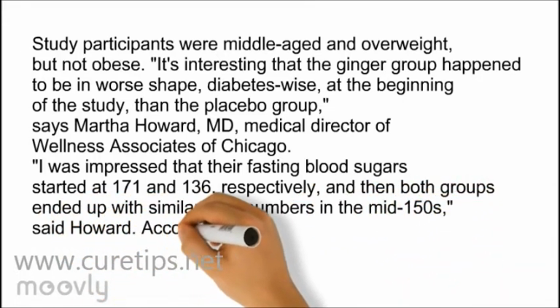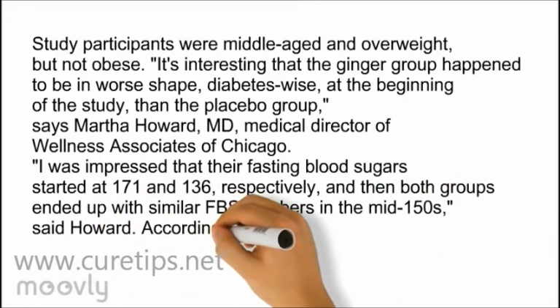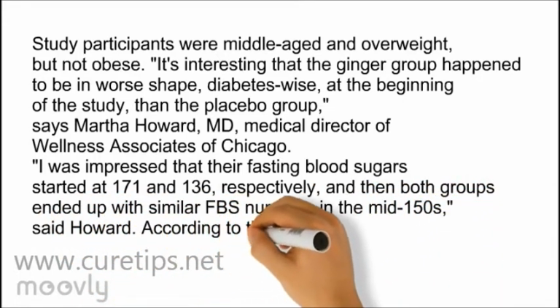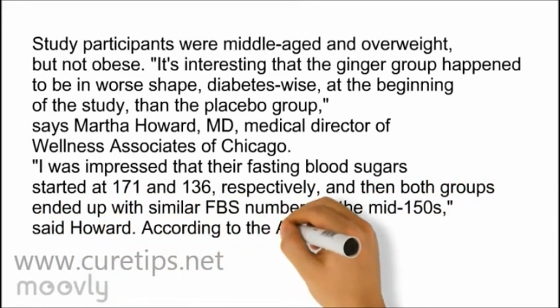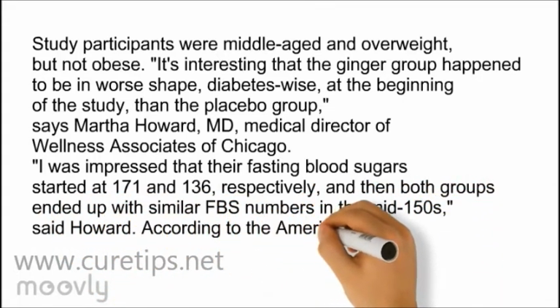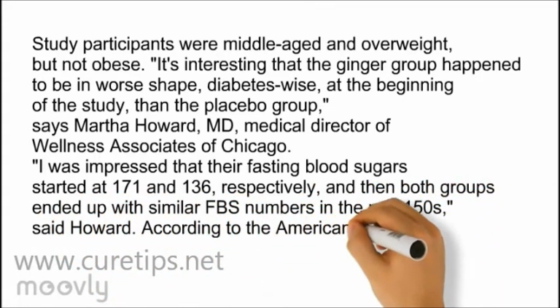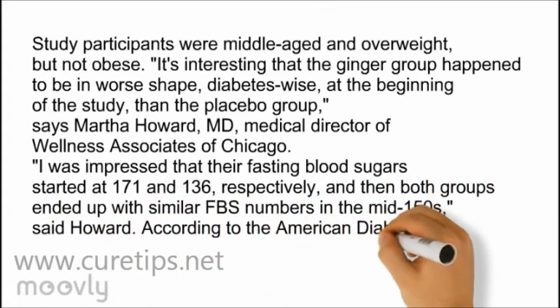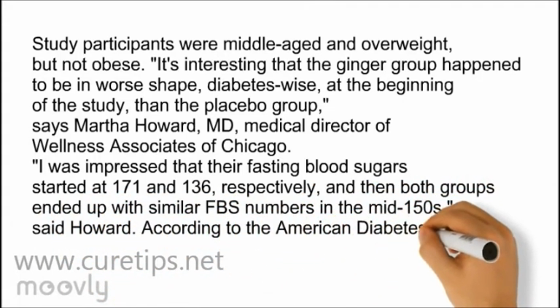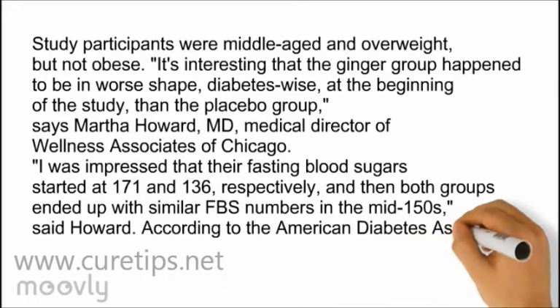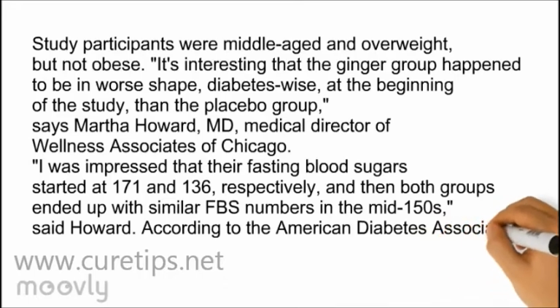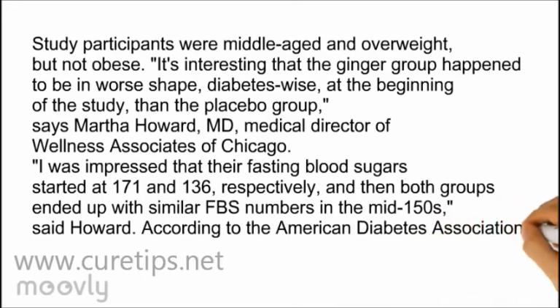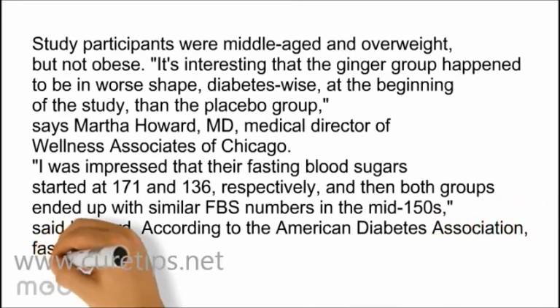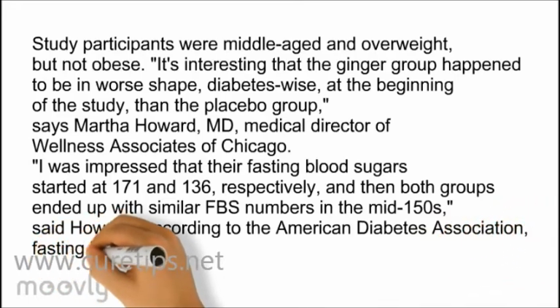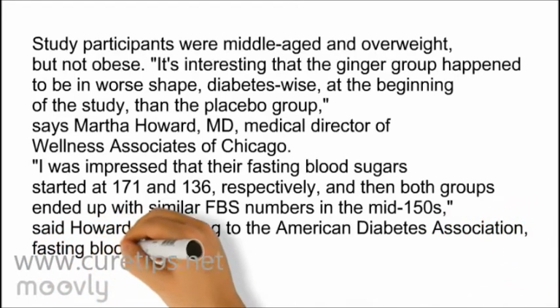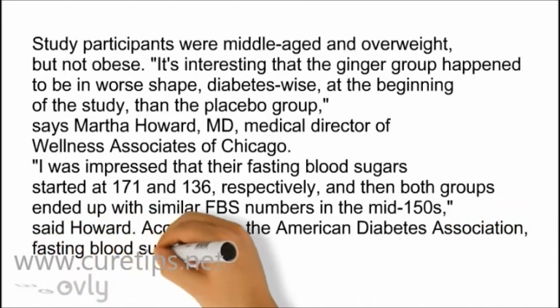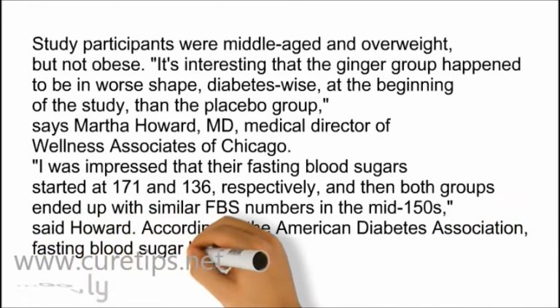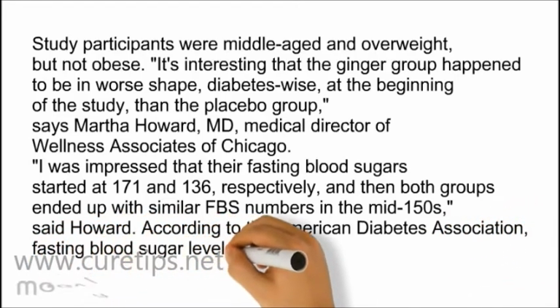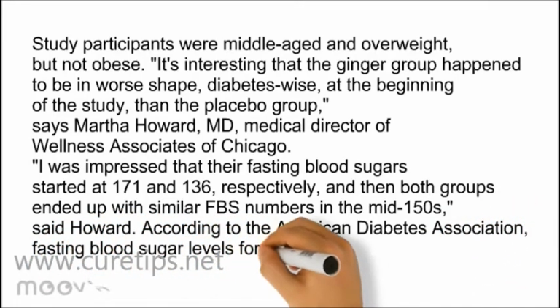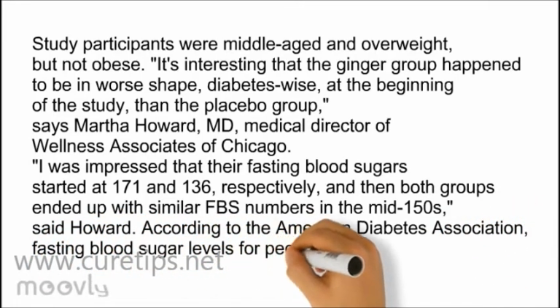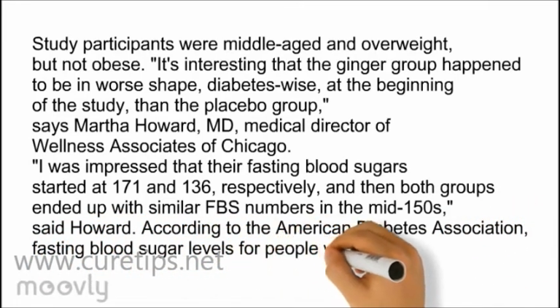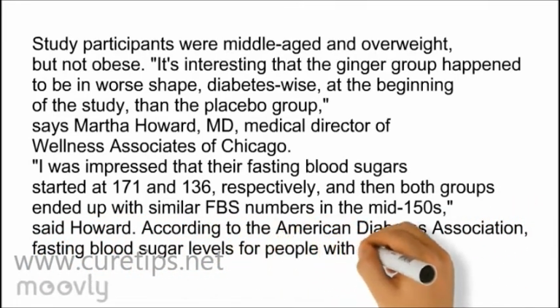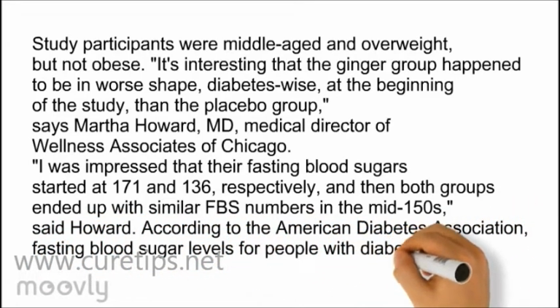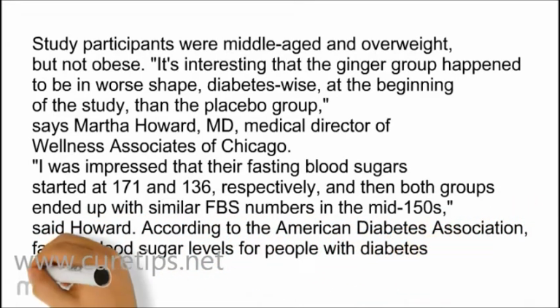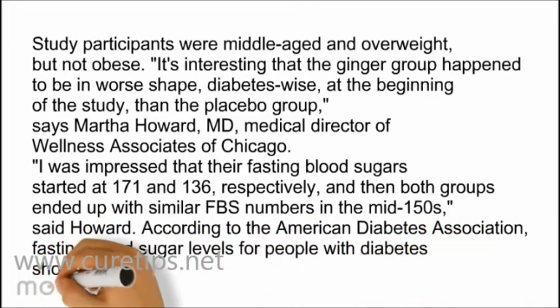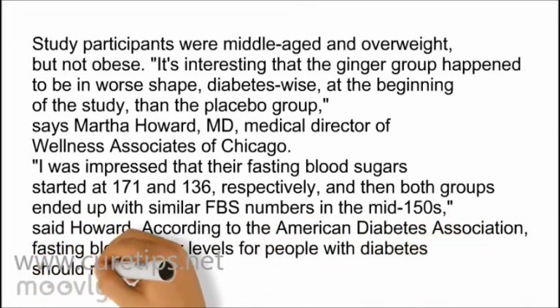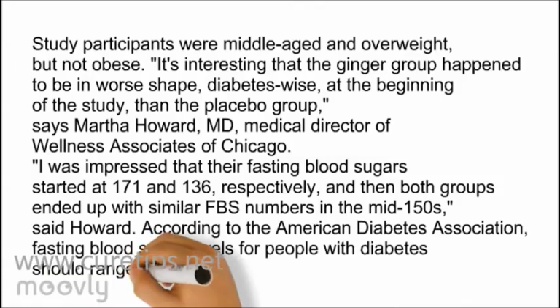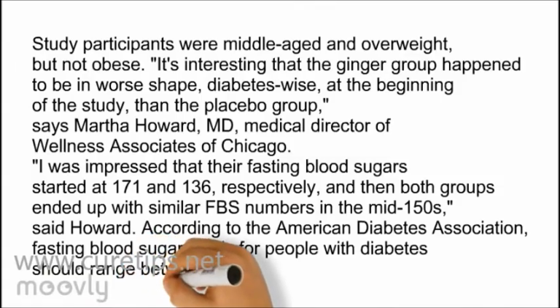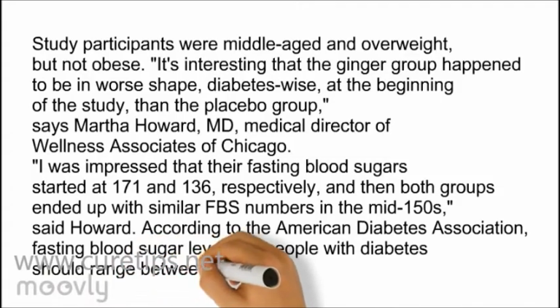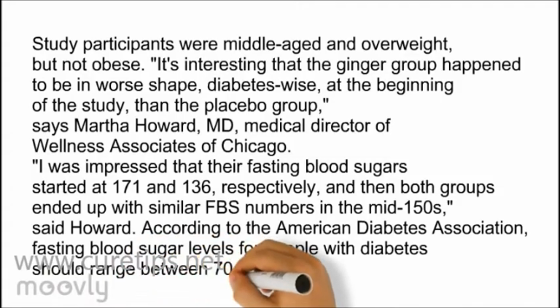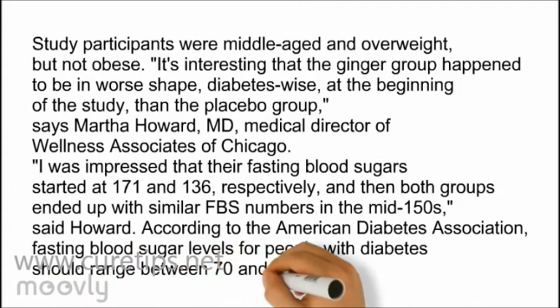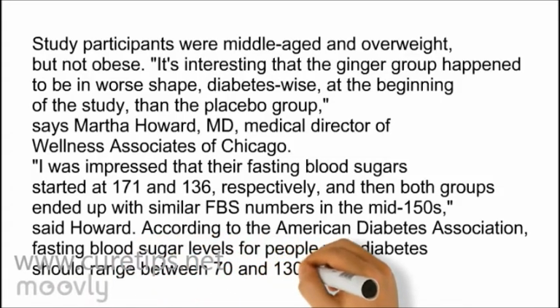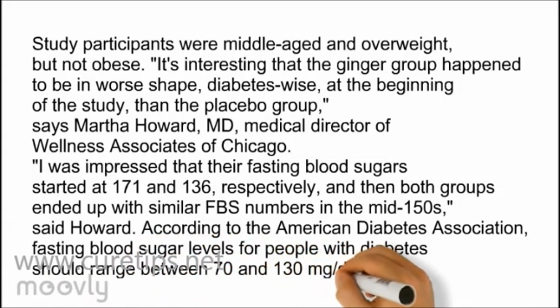According to the American Diabetes Association, fasting blood sugar levels for people with diabetes should range between 70 and 130 milligrams per deciliter.